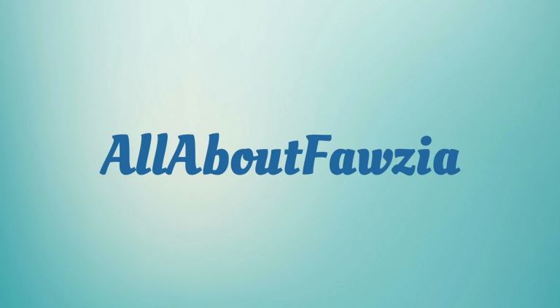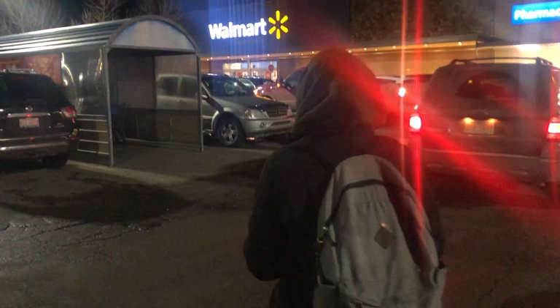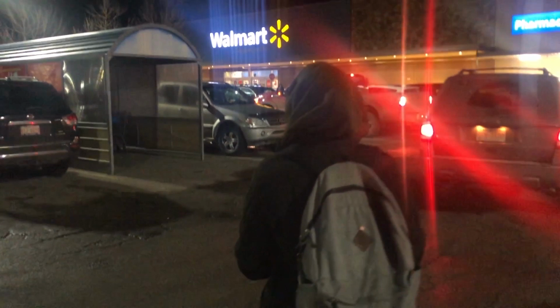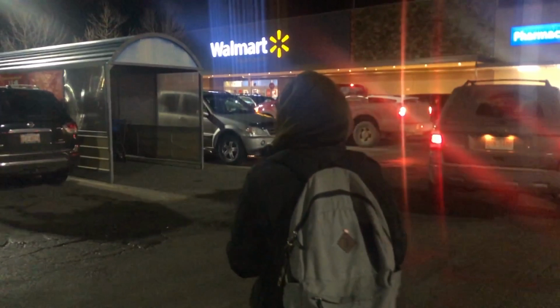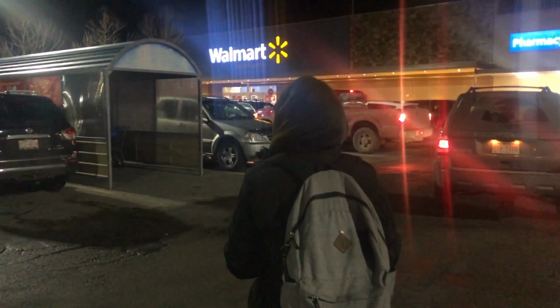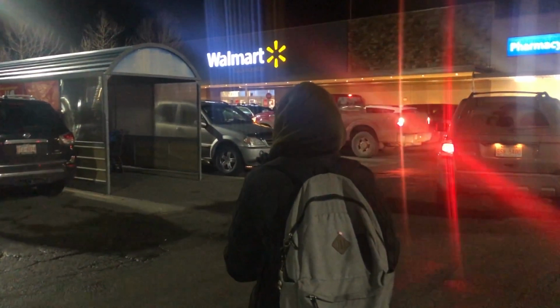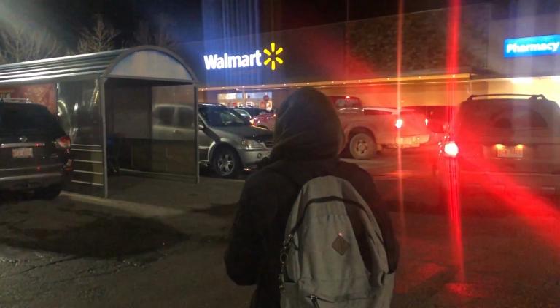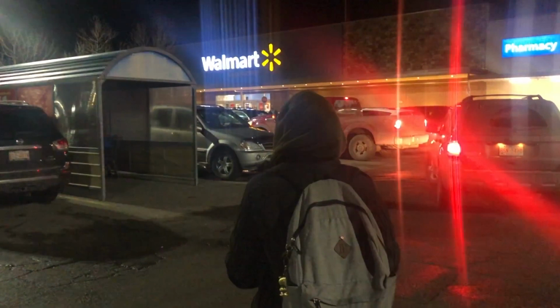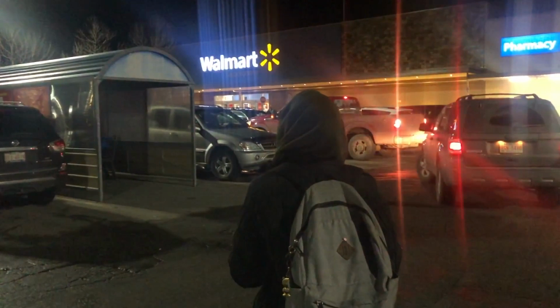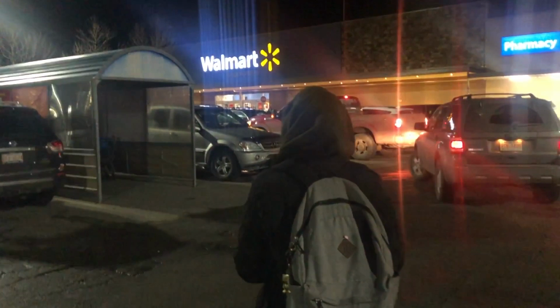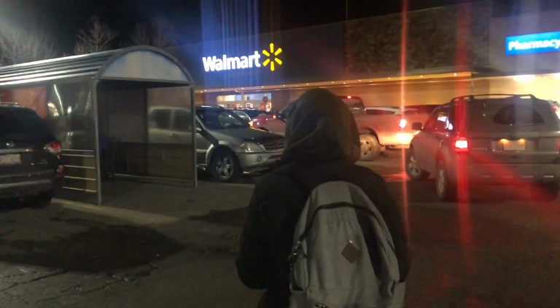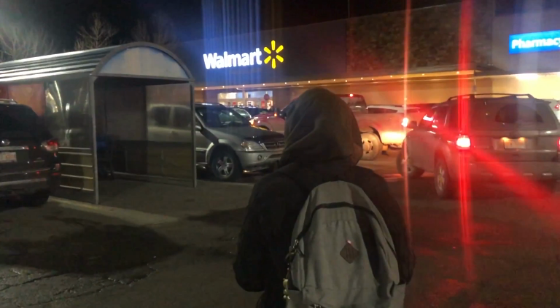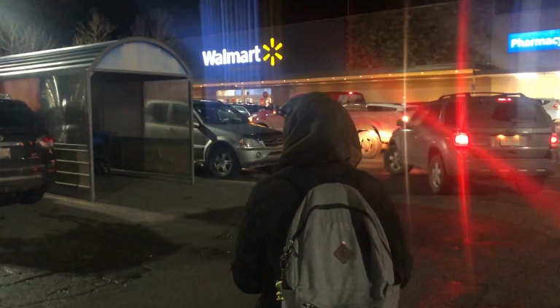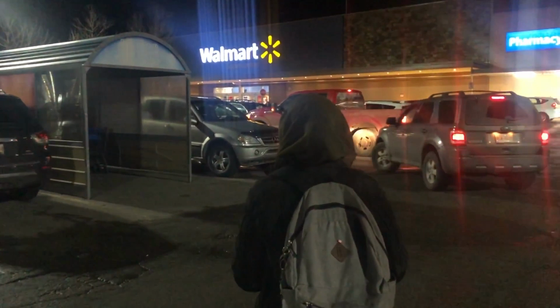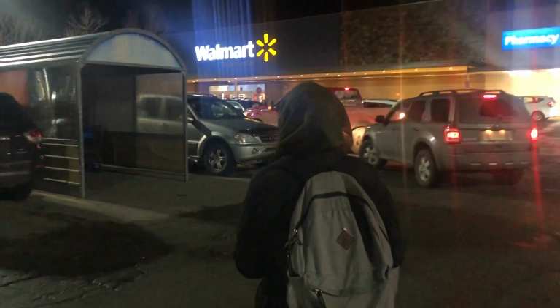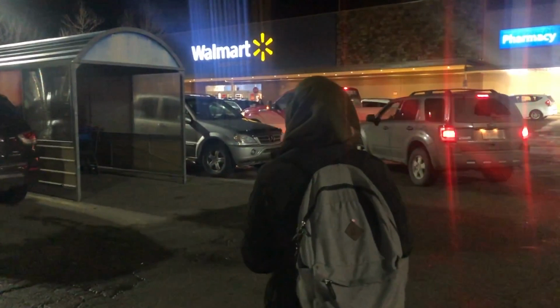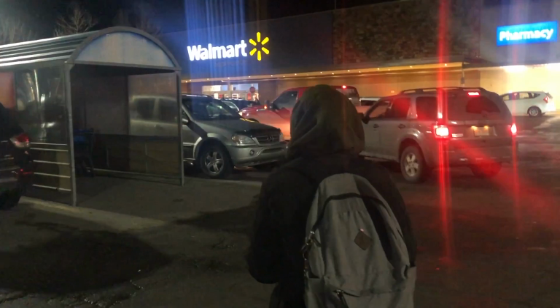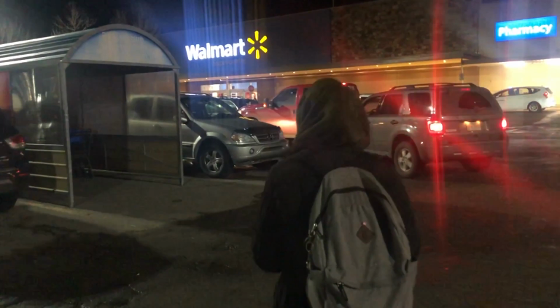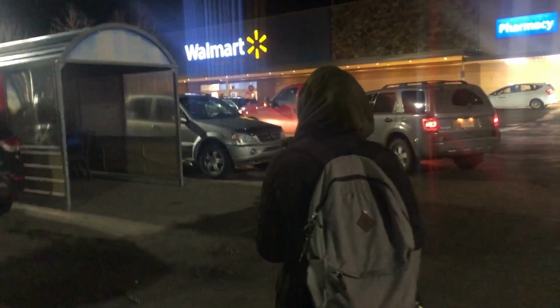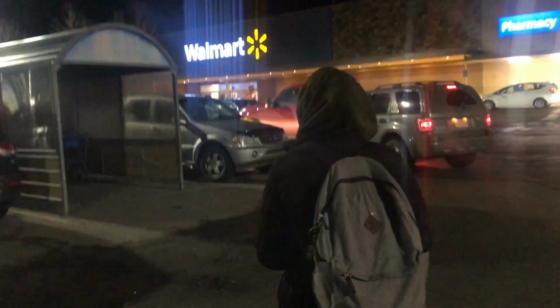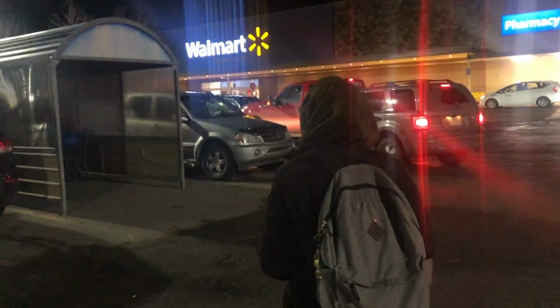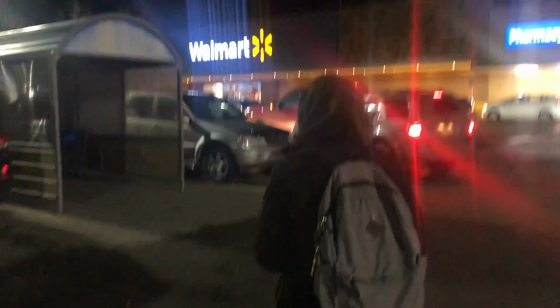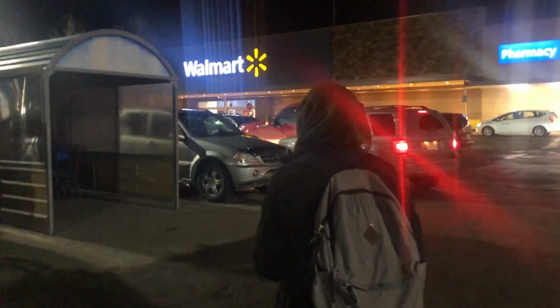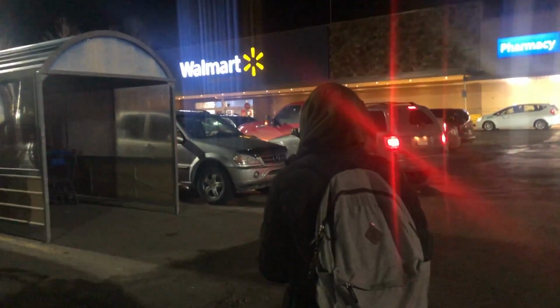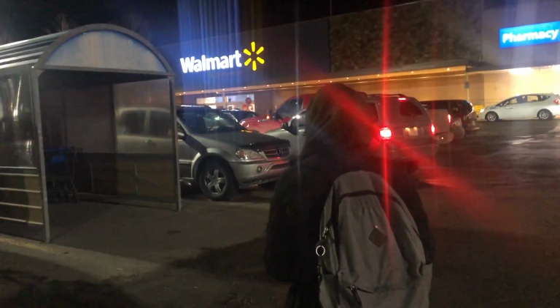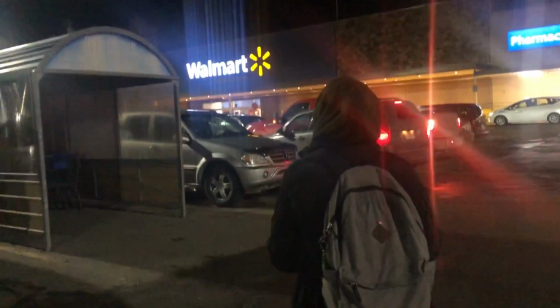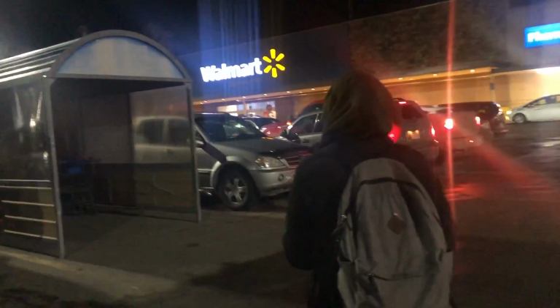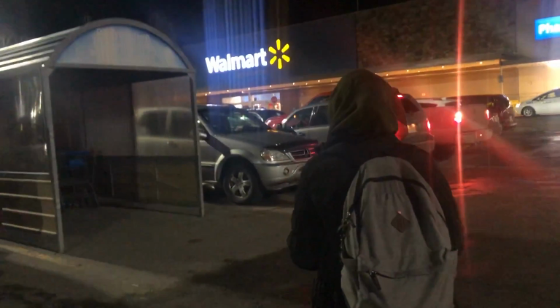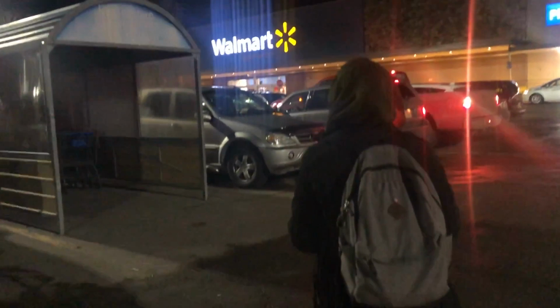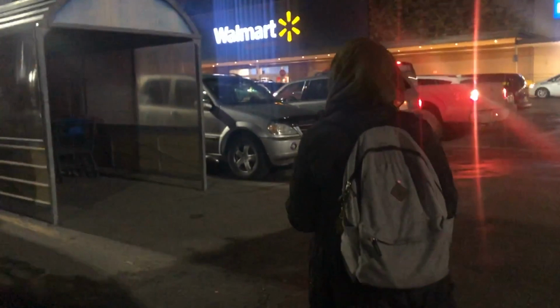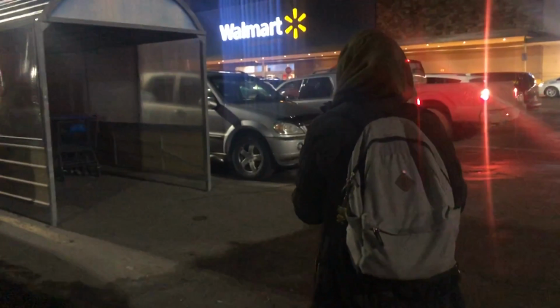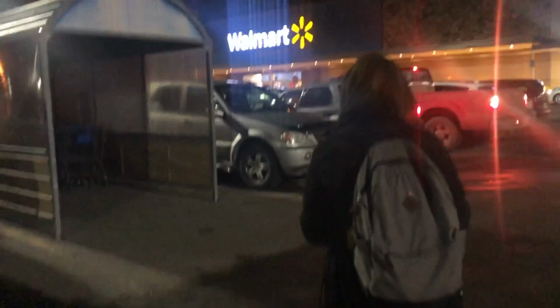Hi guys, so I'm finally back with another video and this time I'm doing a highly requested video which is shopping in Walmart. It was difficult for me to put this together, so I just hope that it works out for you guys.